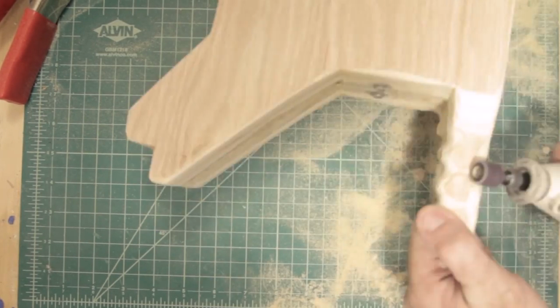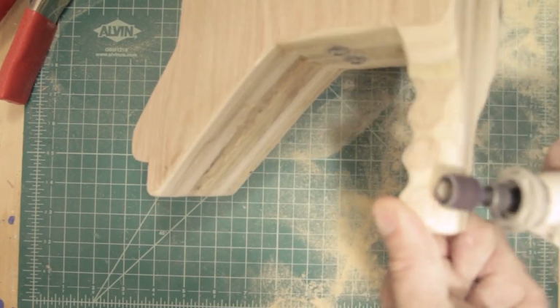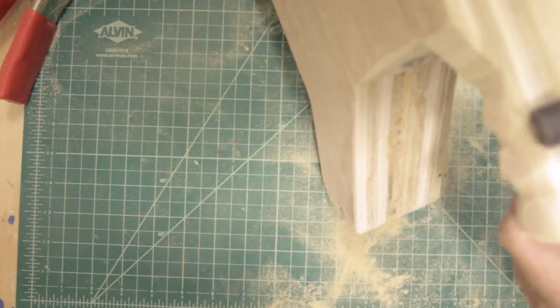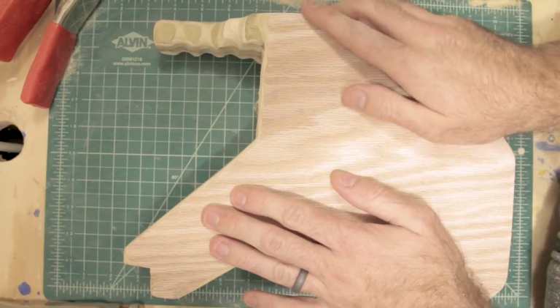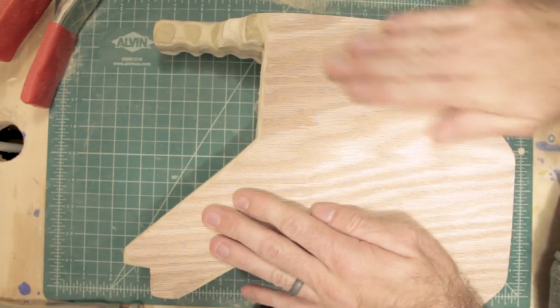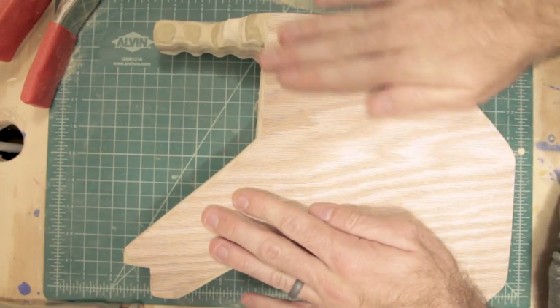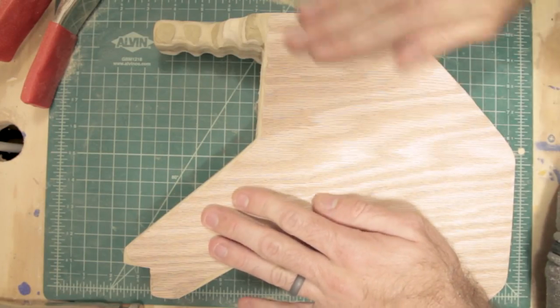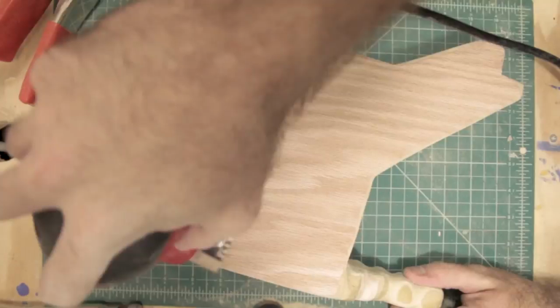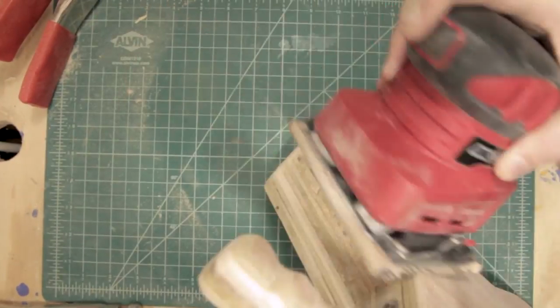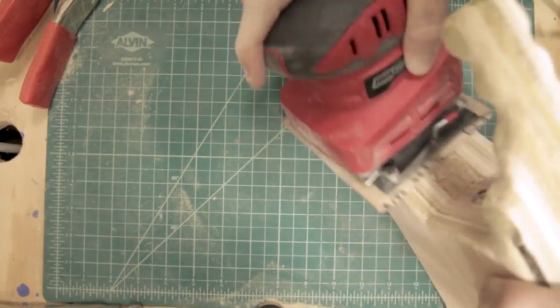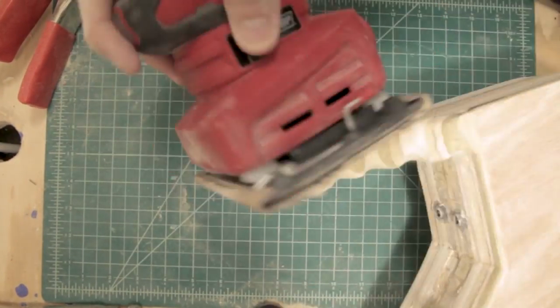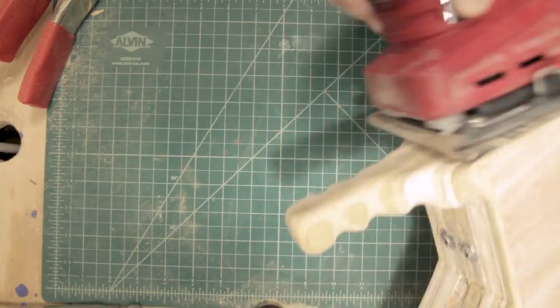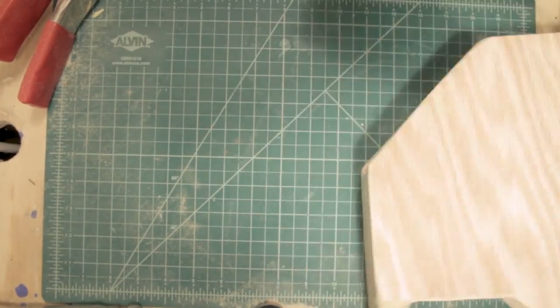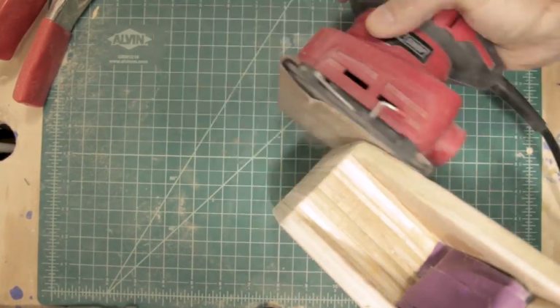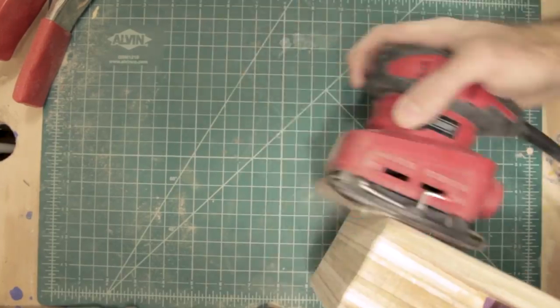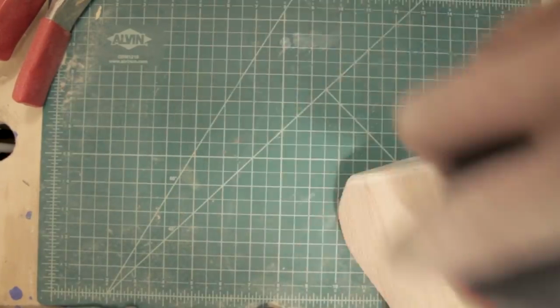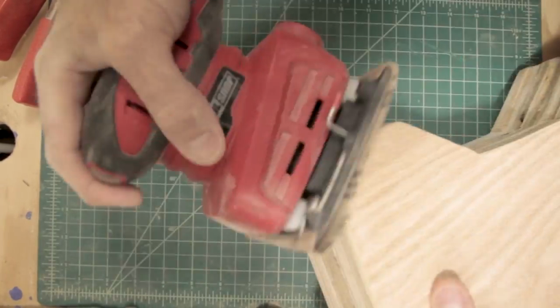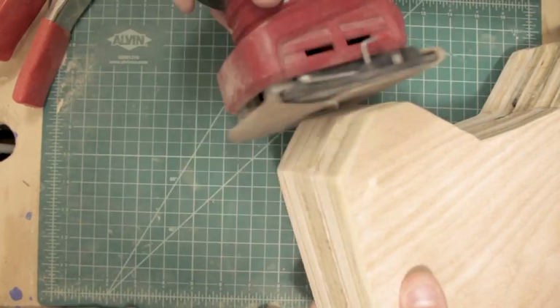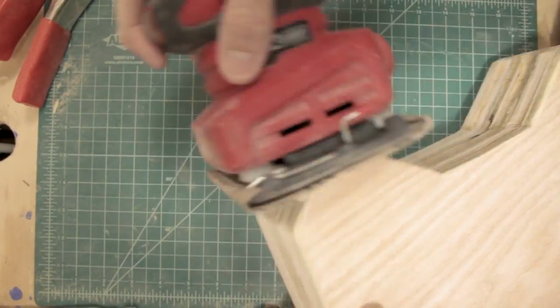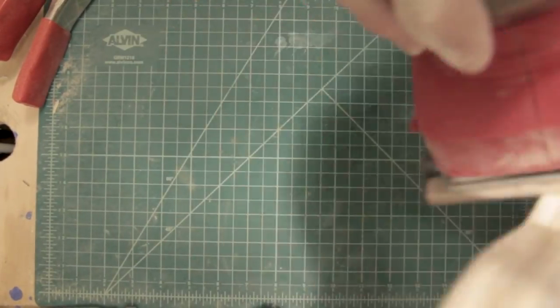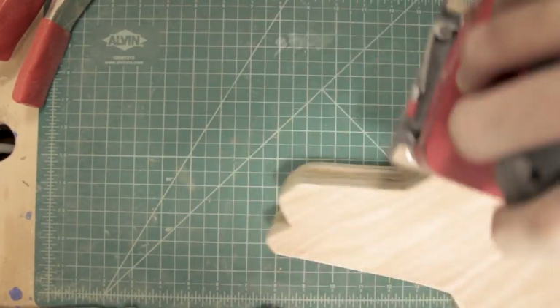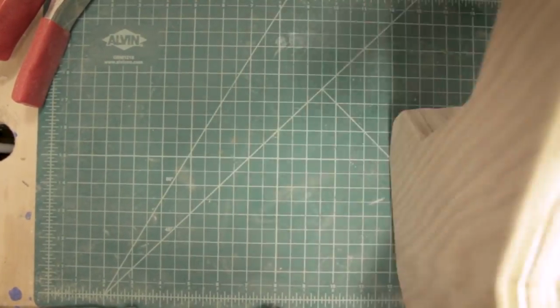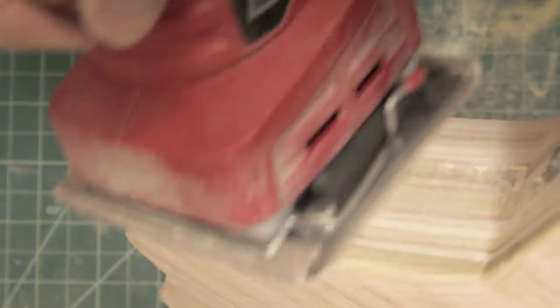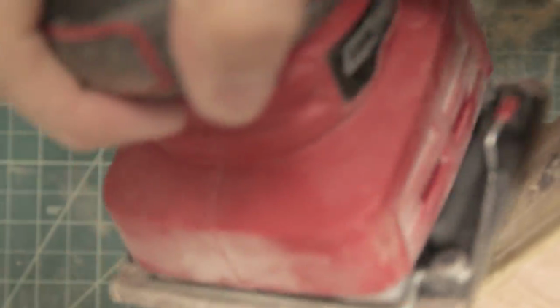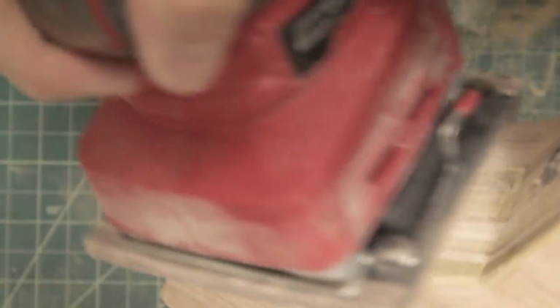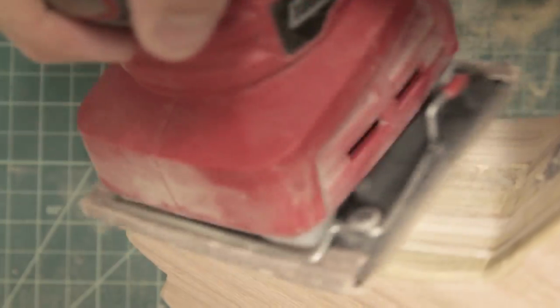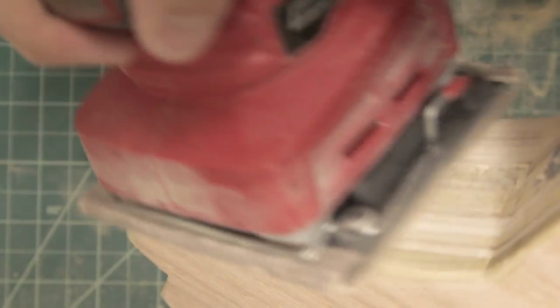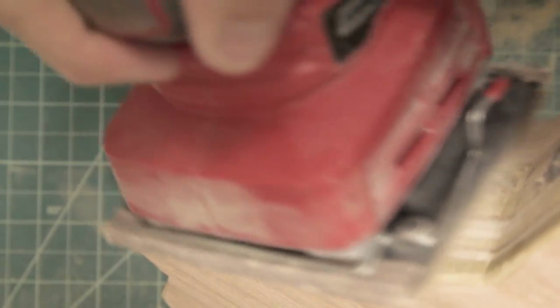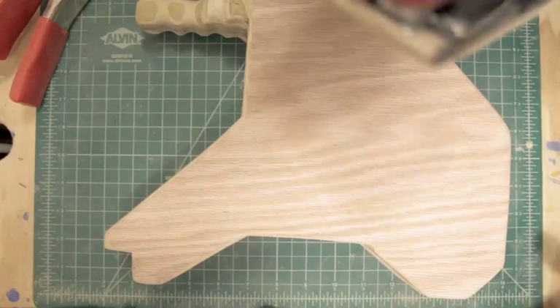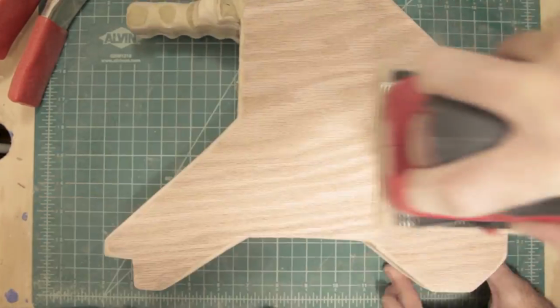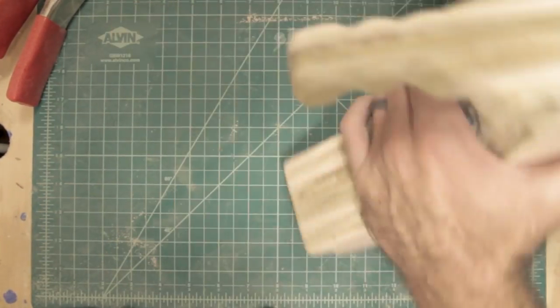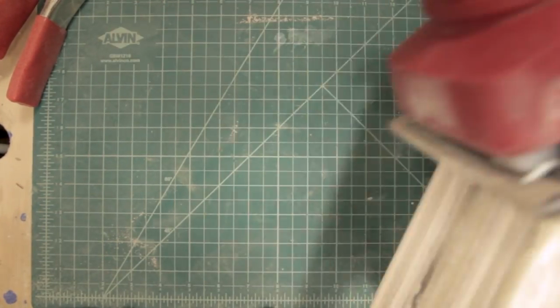Once that's done, we're ready to sand everything down. I started with 60-grit sandpaper to really buff out any uneven areas. Then I moved up to 100, 150, and 220 grit sandpaper, so I was left with a really nice smooth finish.